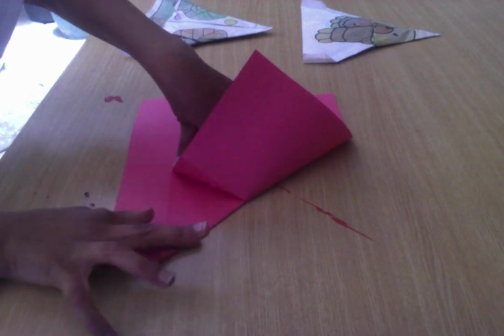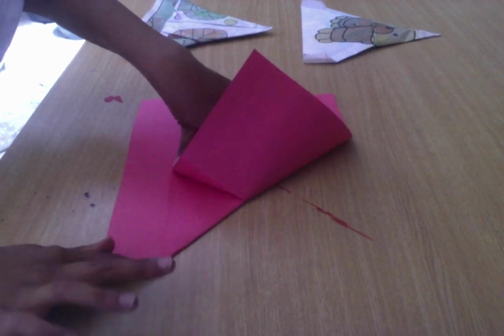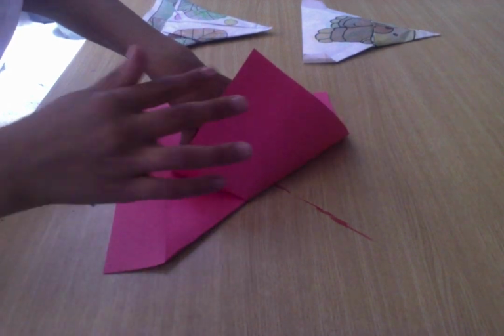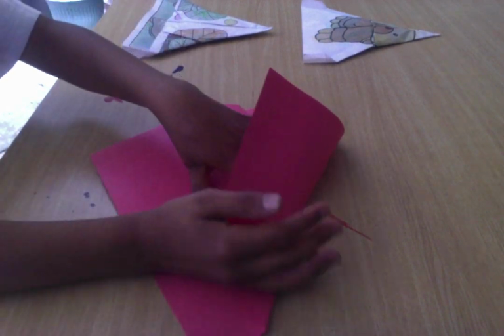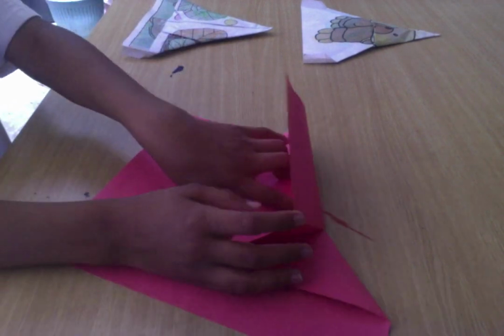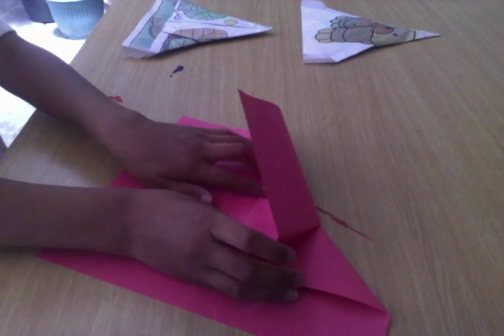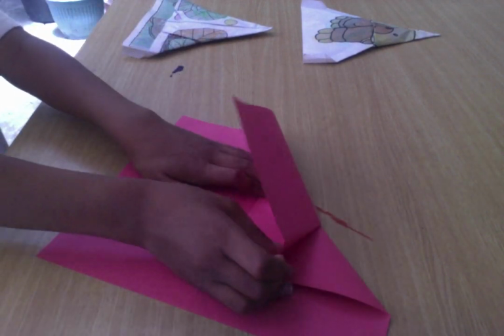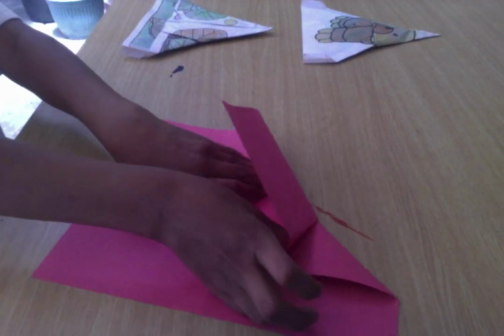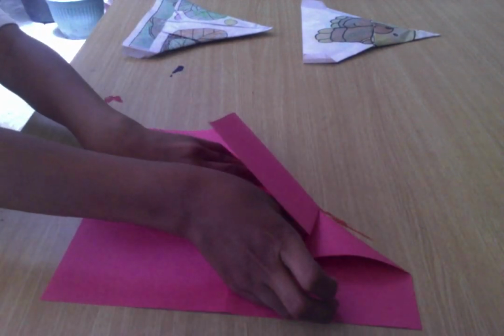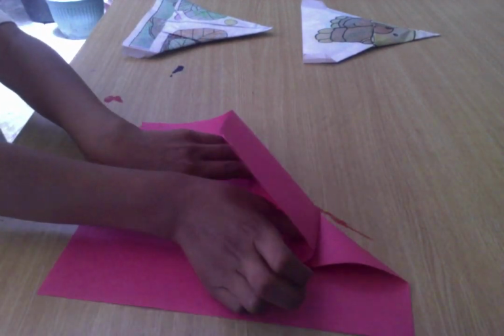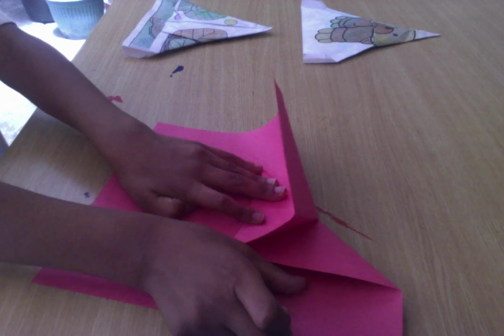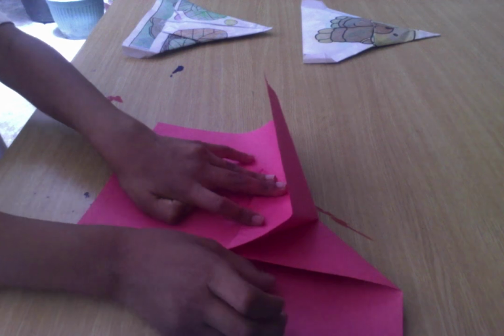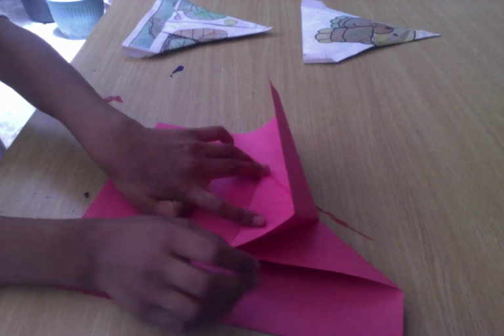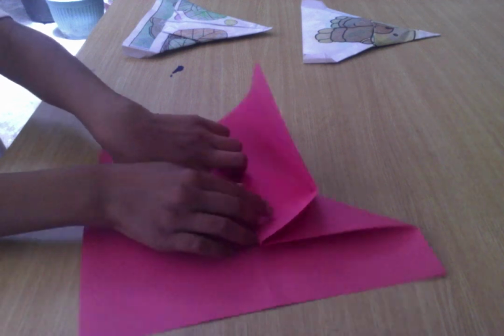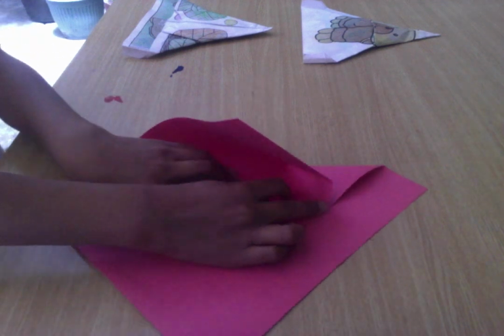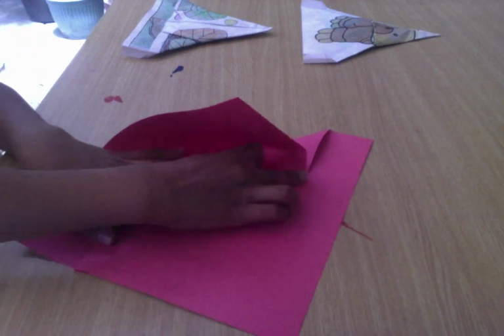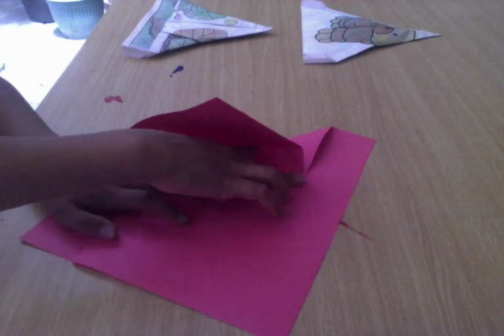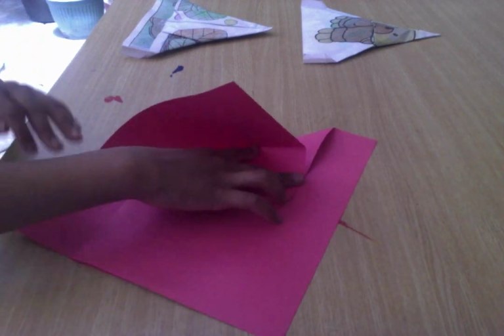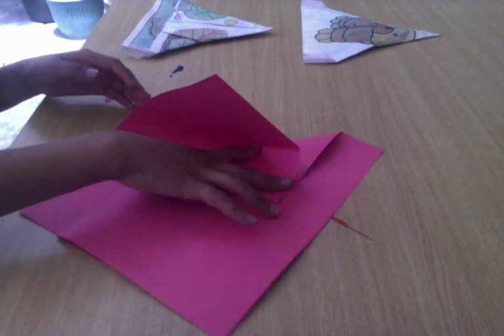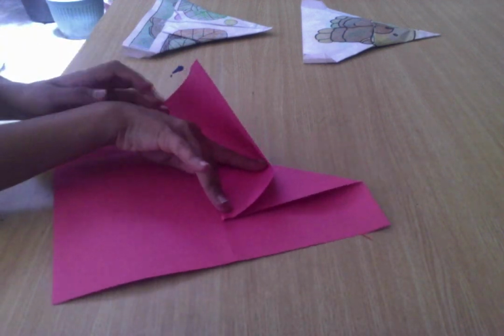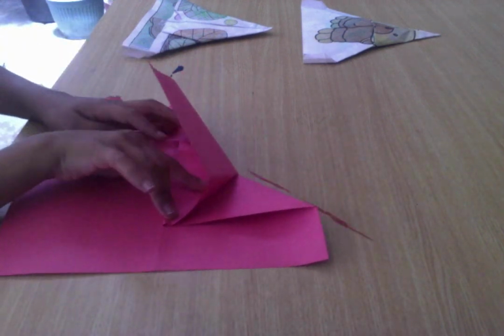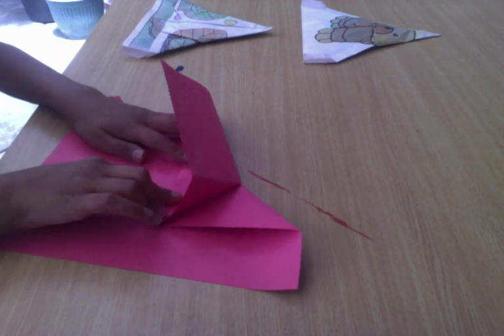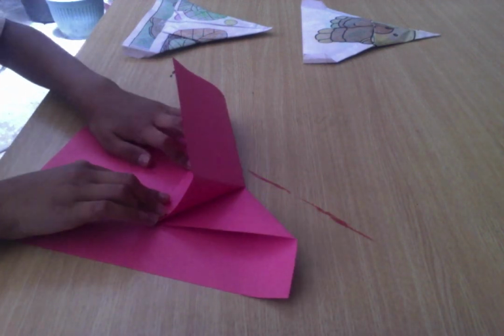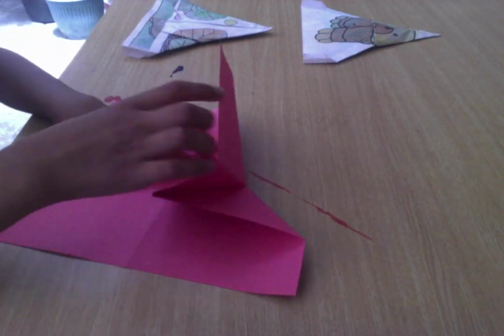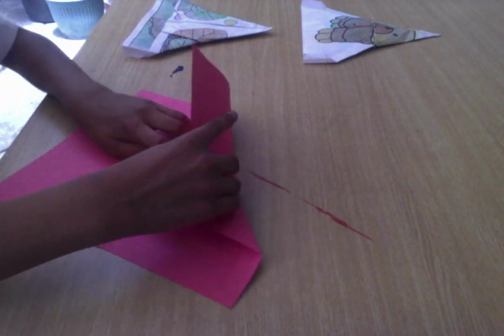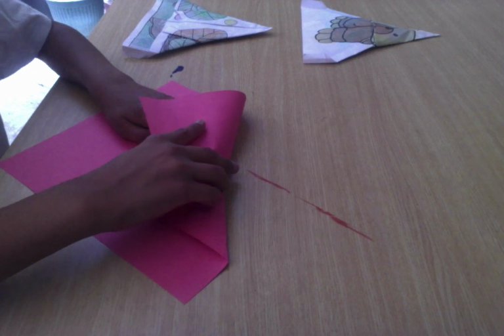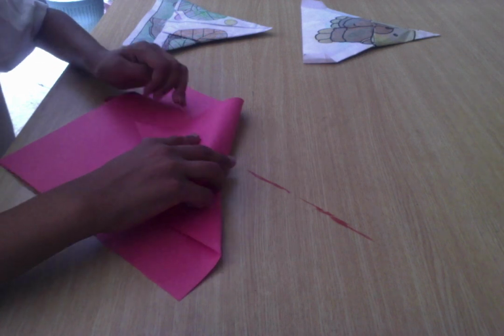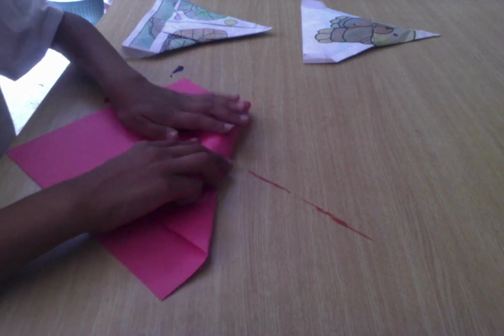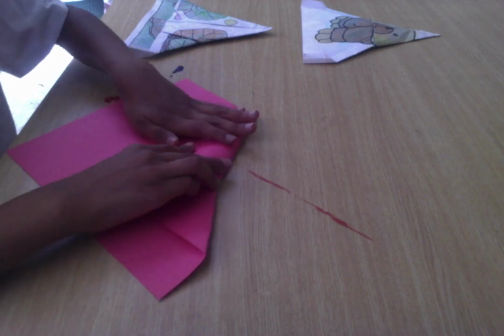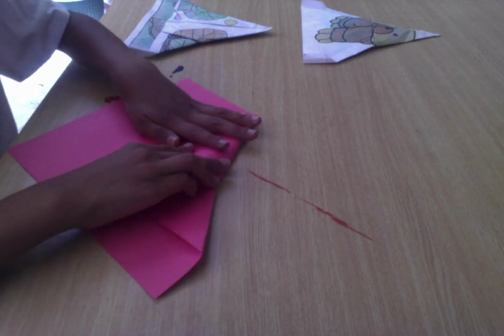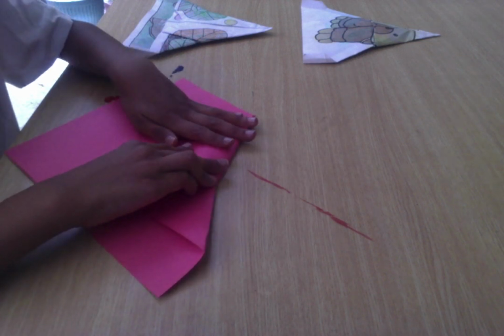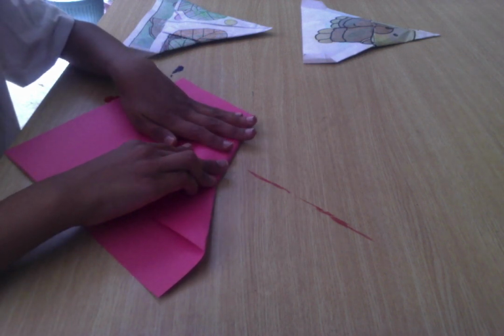You'll see this layer will want to come up, so move it out of the way. And we'll collapse that.